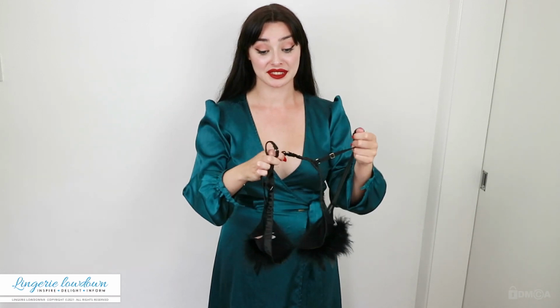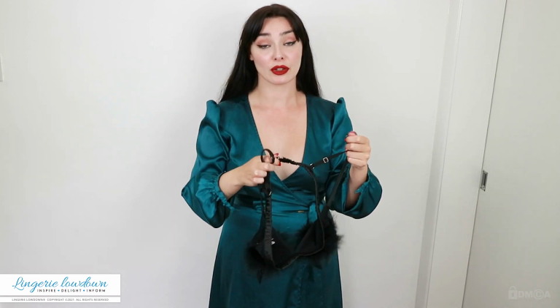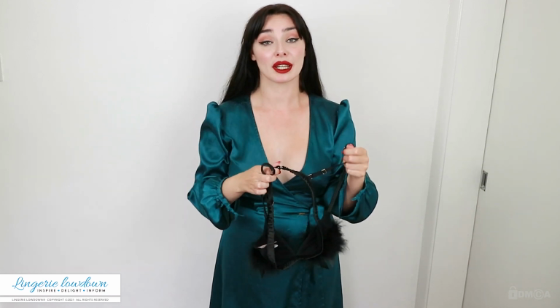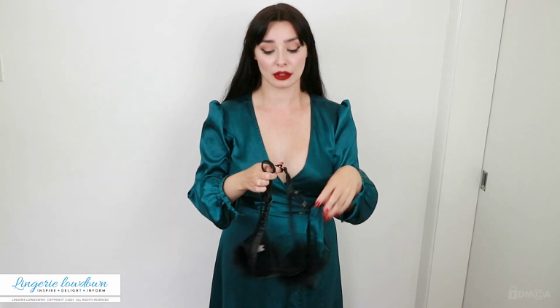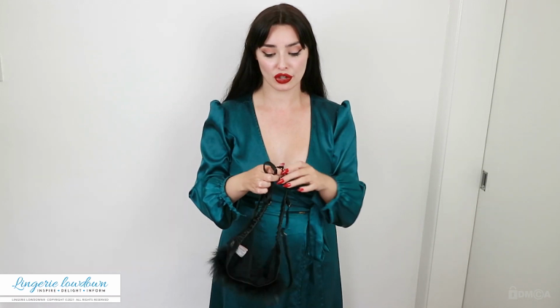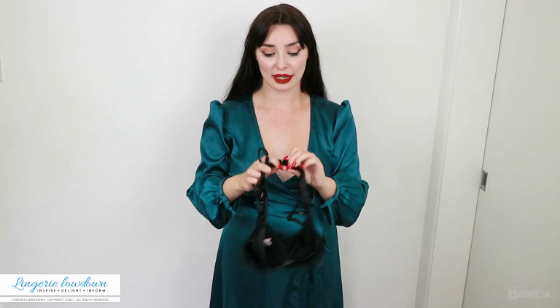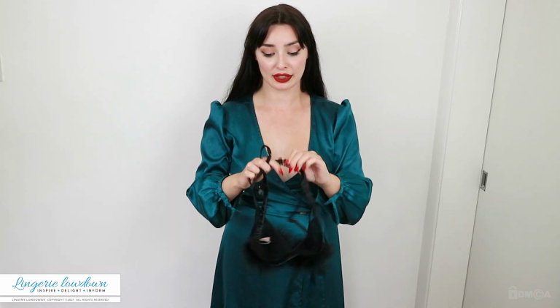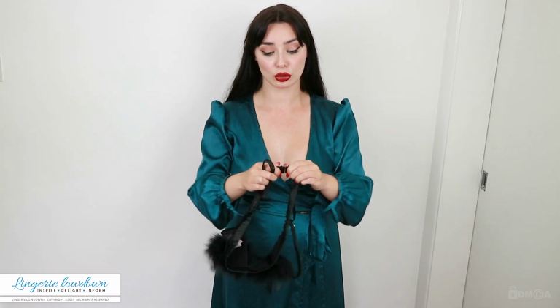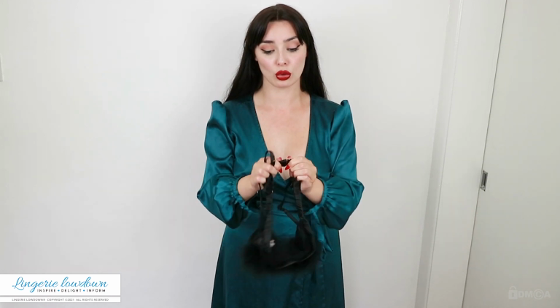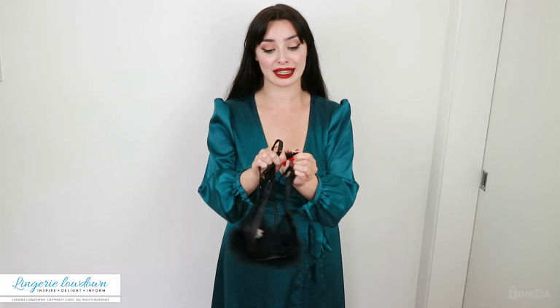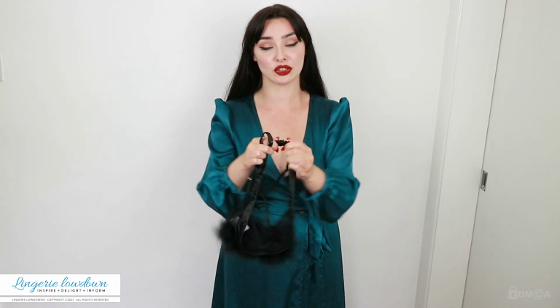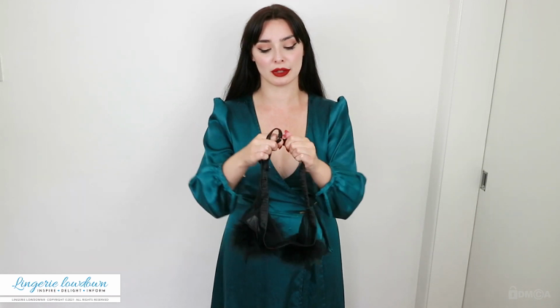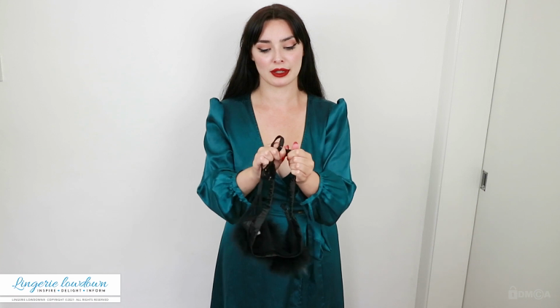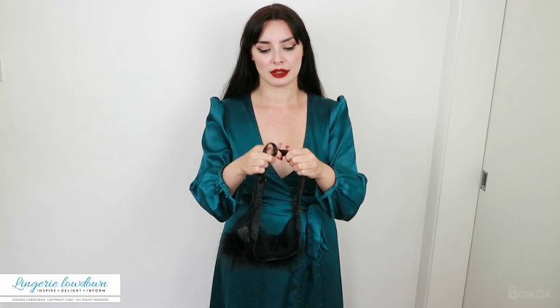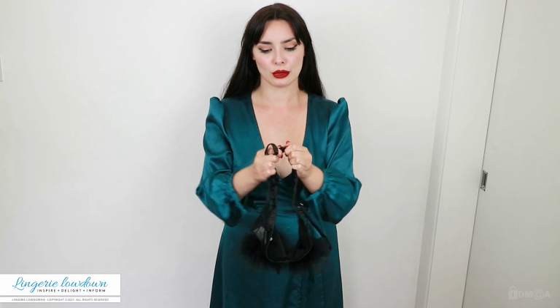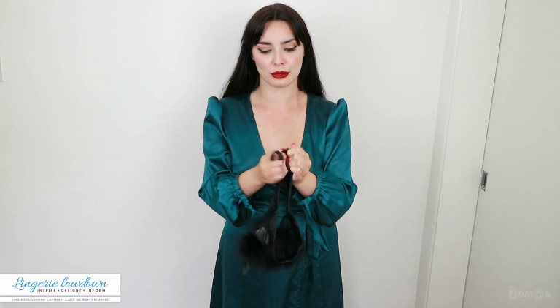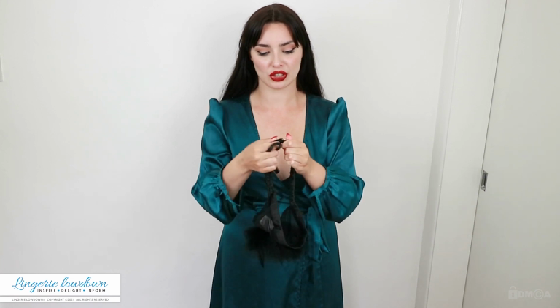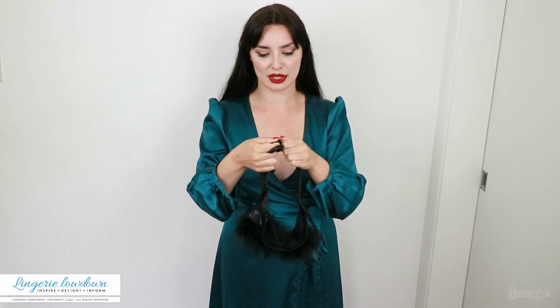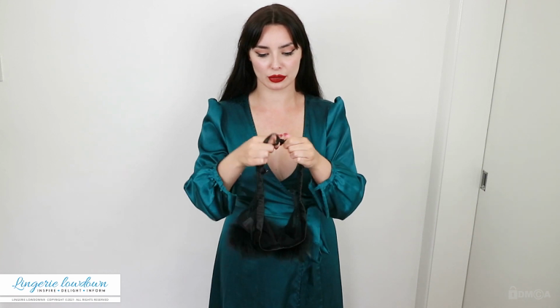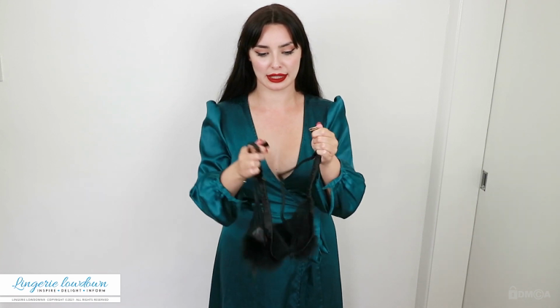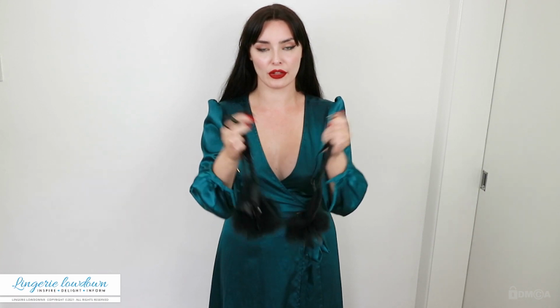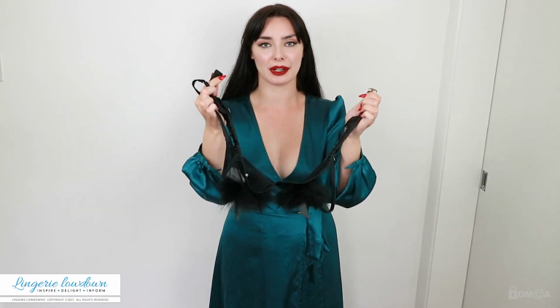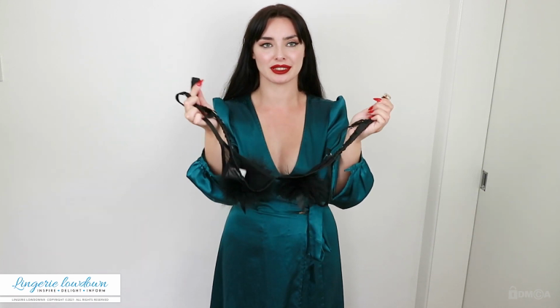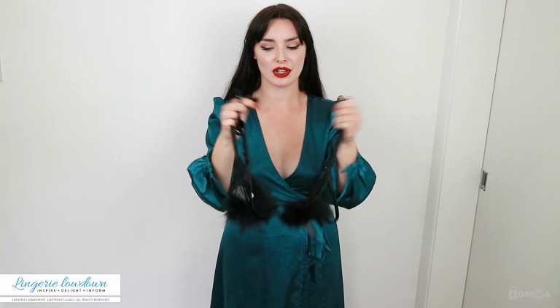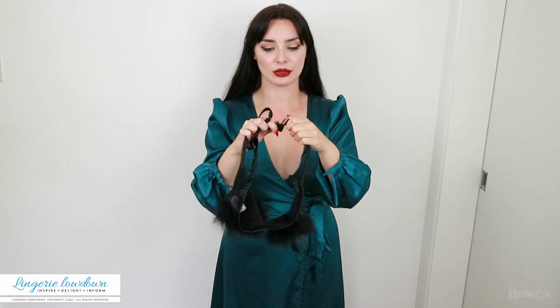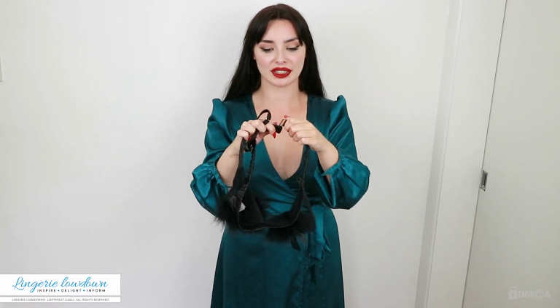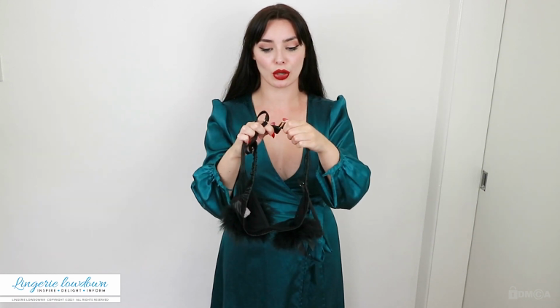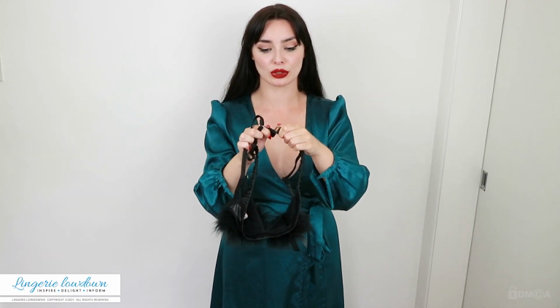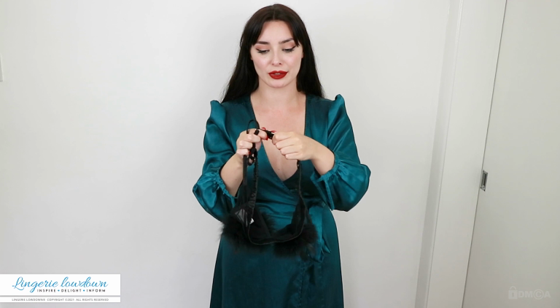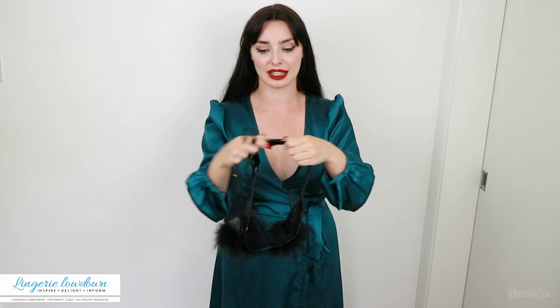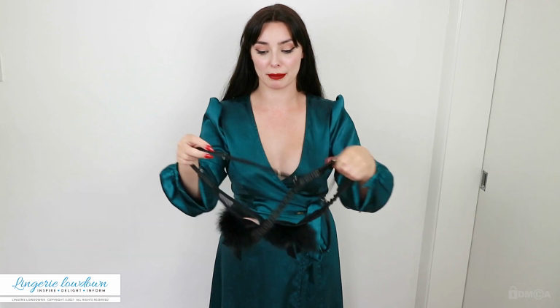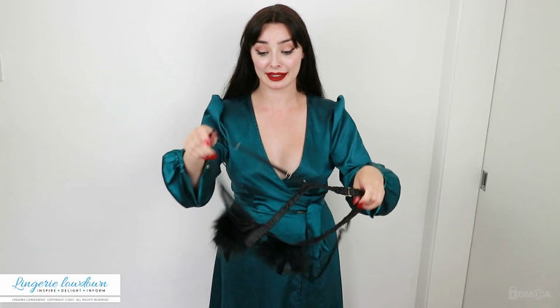Instead of a hook and eye closure, we have a little gold clasp, which is actually quite difficult to get on. It's got a nice little gold metal clasp at the back.